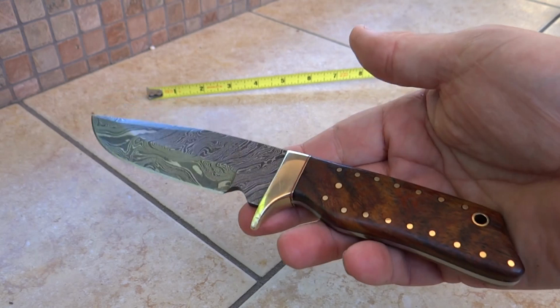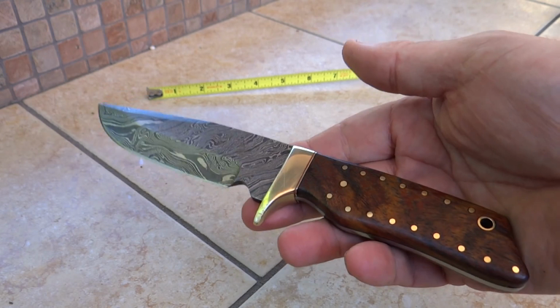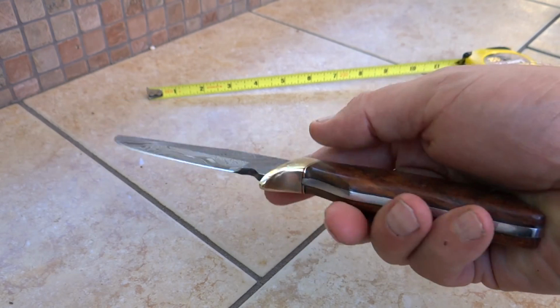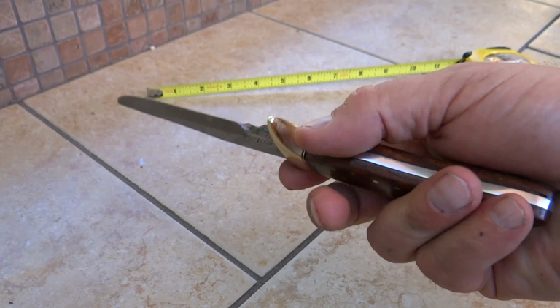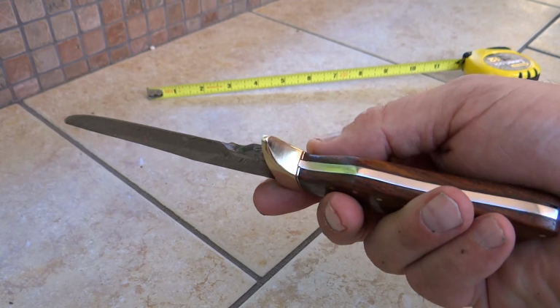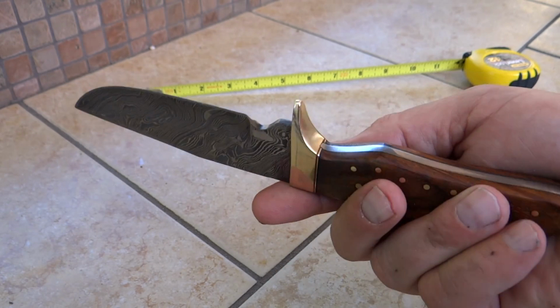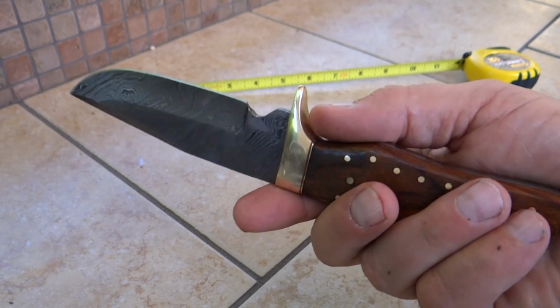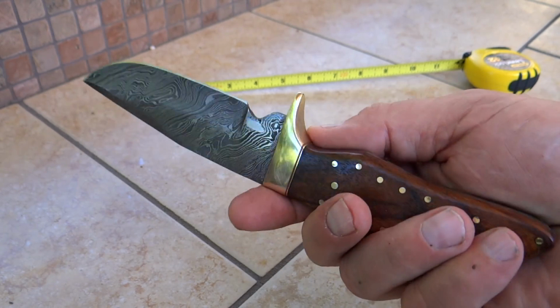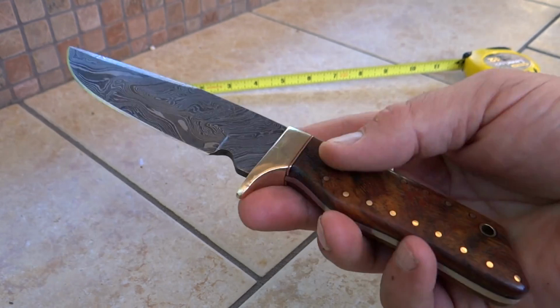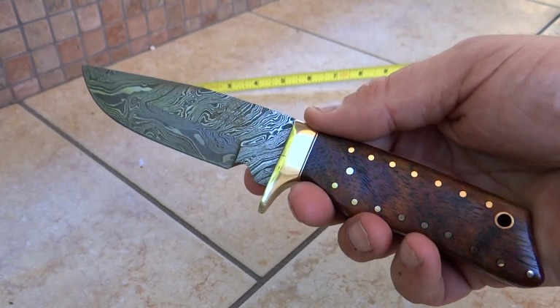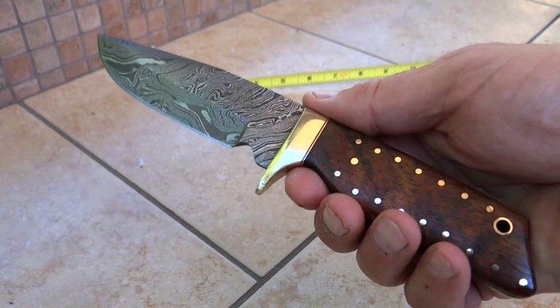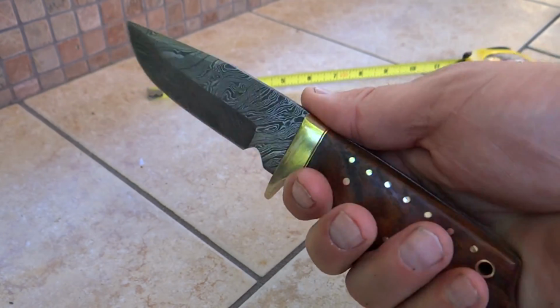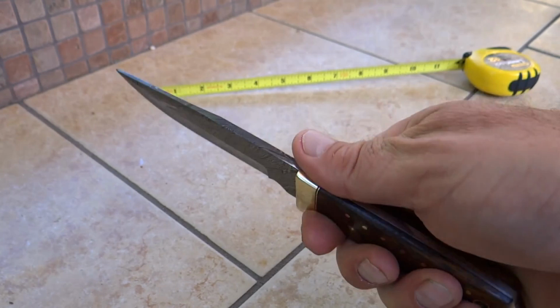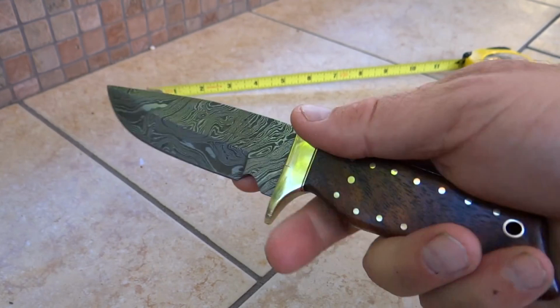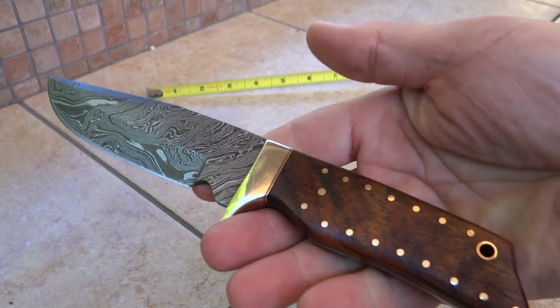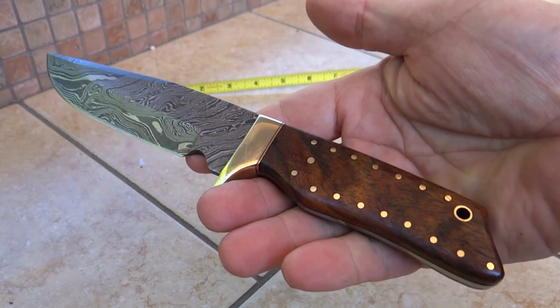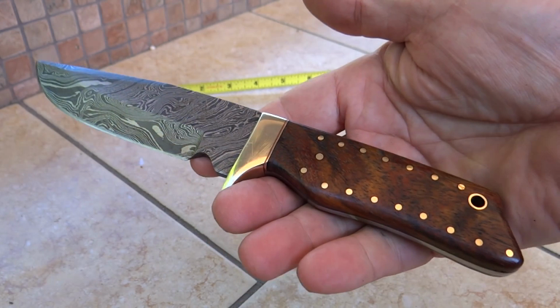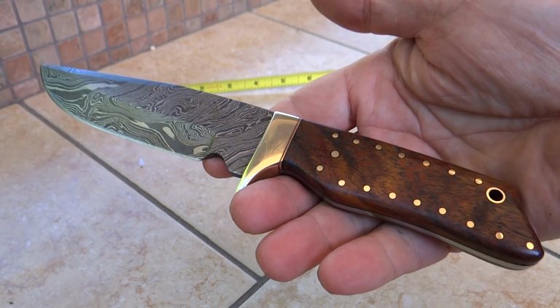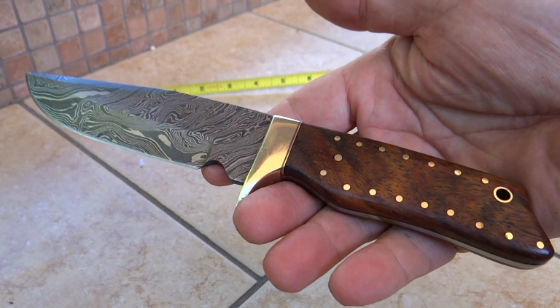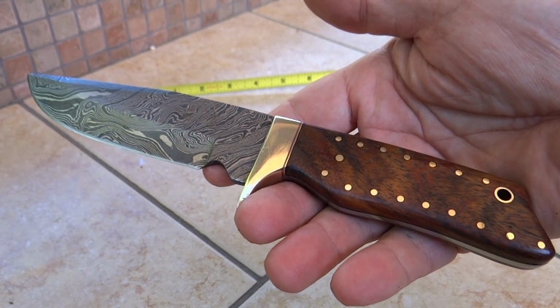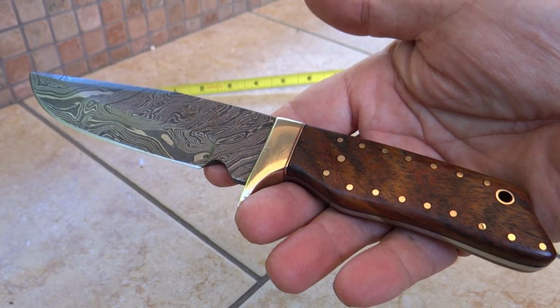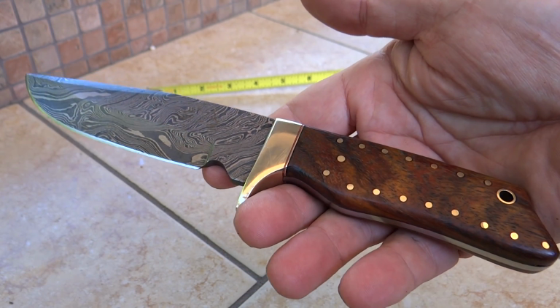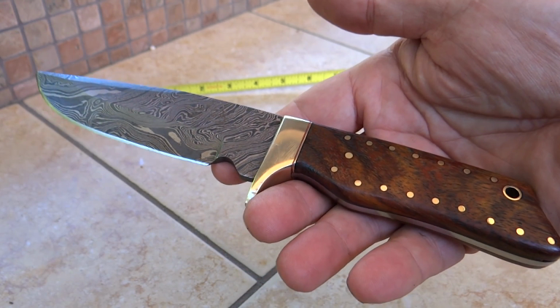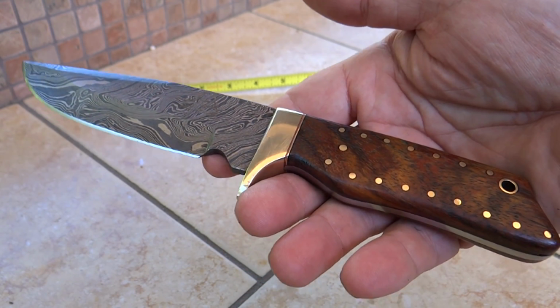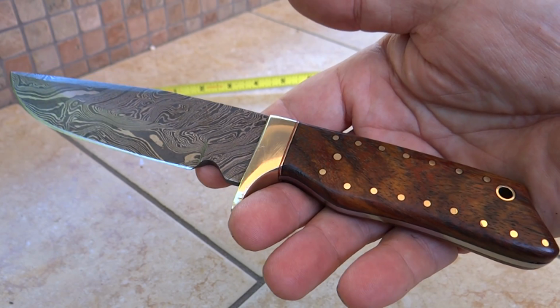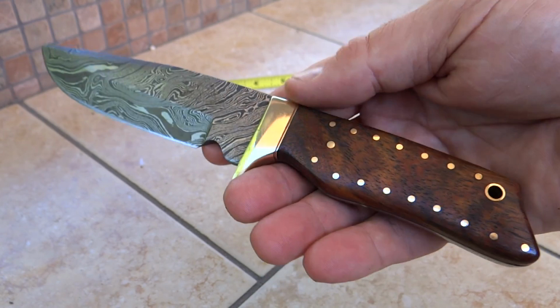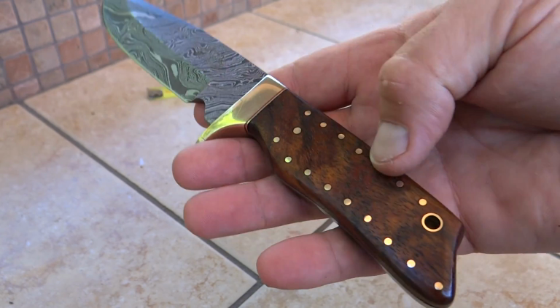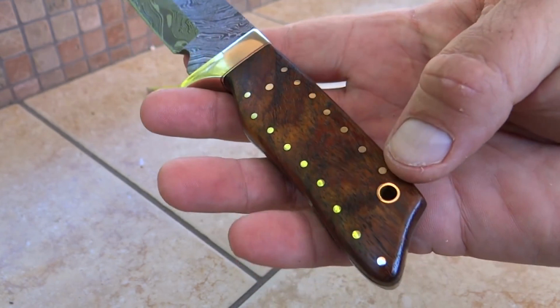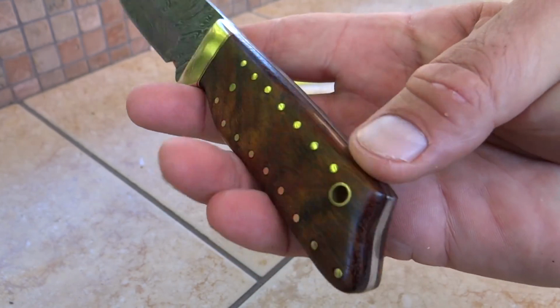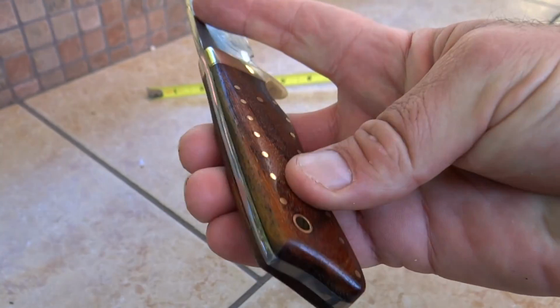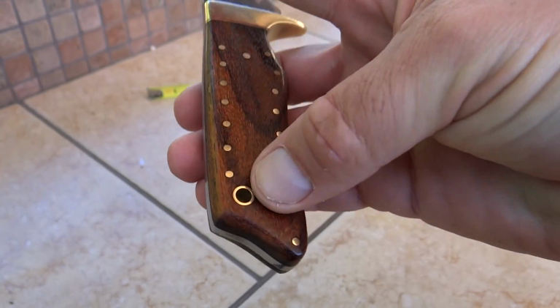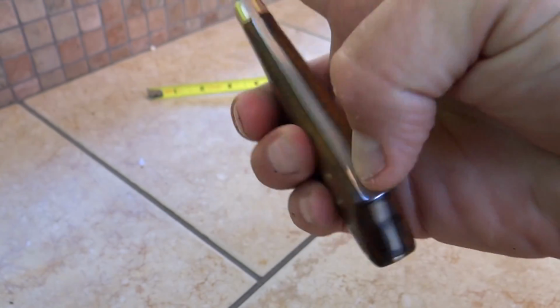Very, very nice — a beautiful handmade custom Damascus hunting knife. This is the DKC 500, called the Cougar, and it's got a lanyard hole in here.